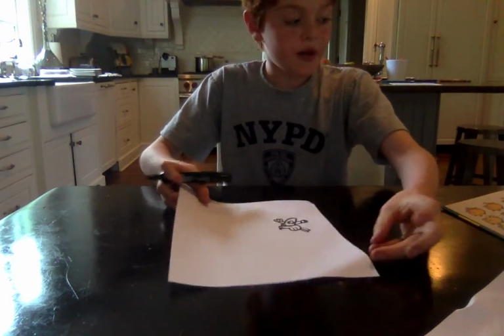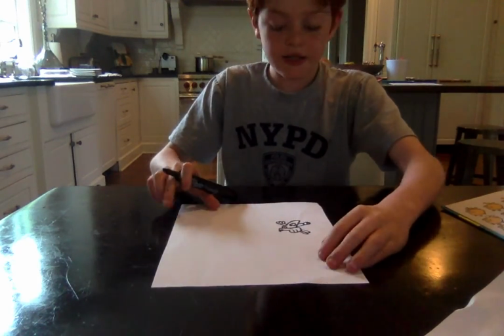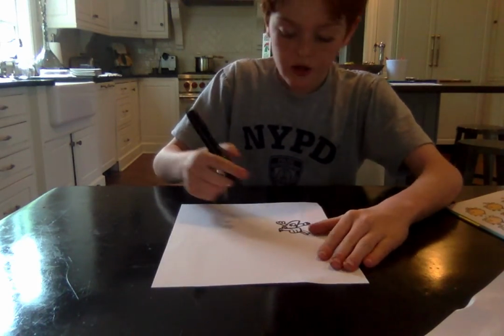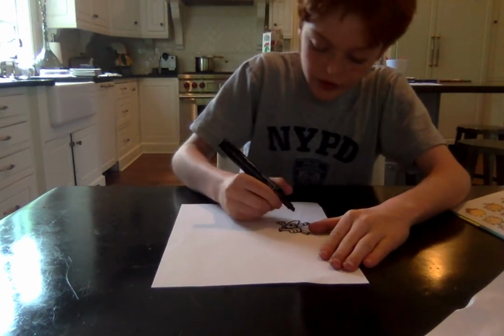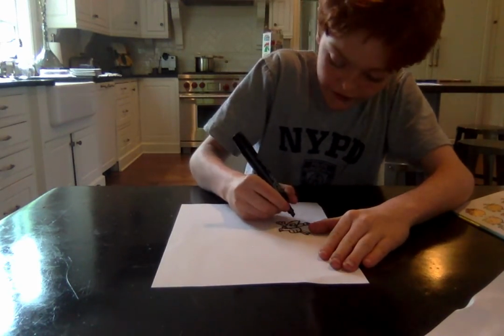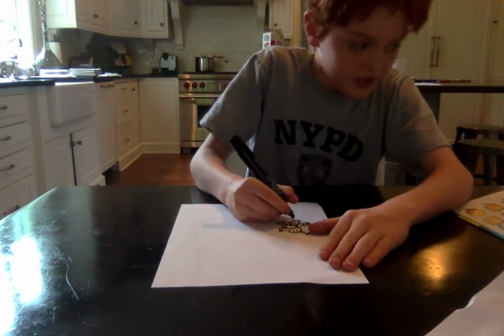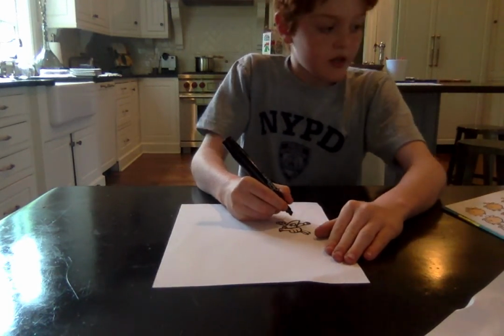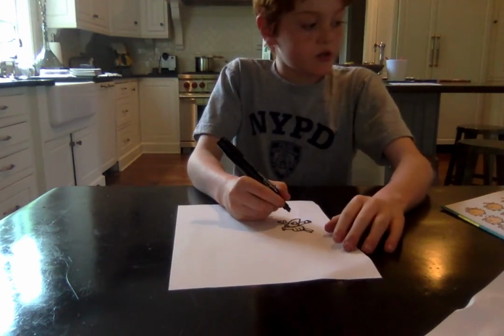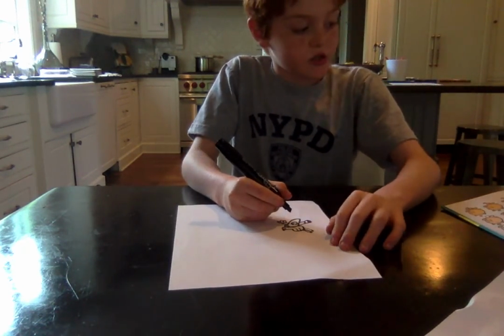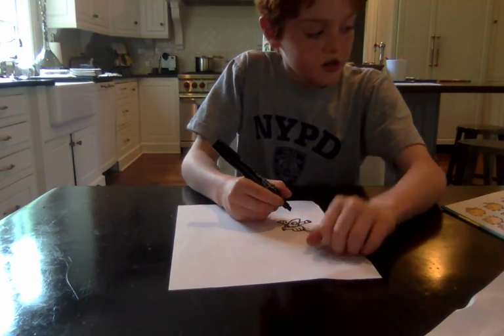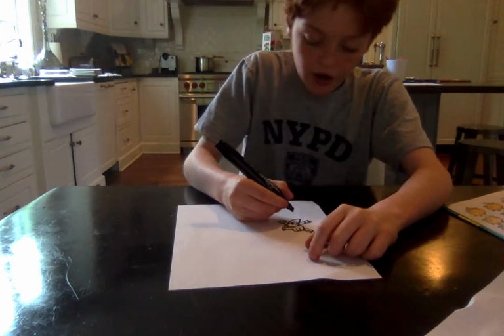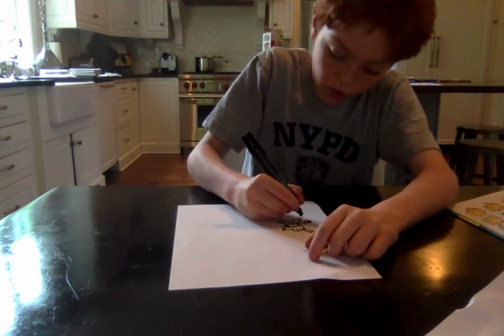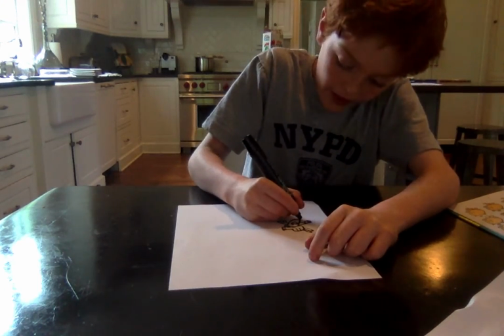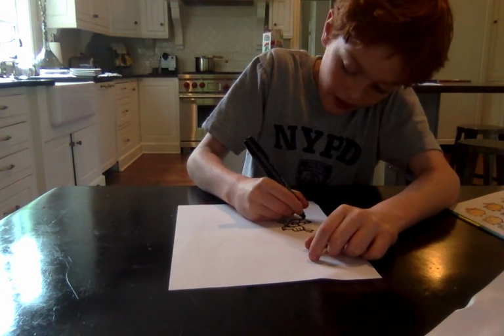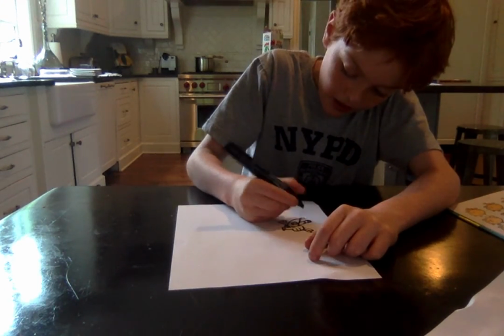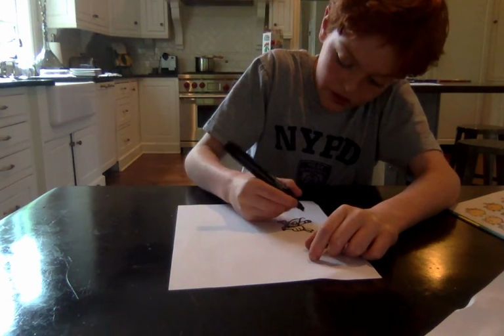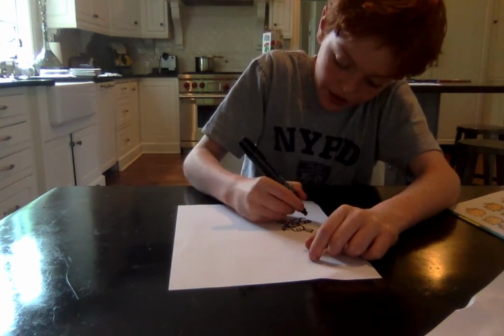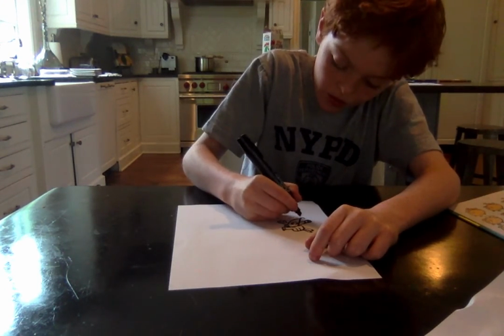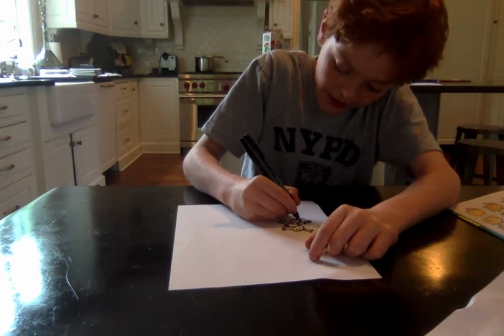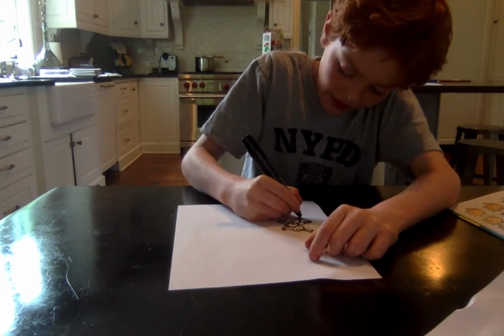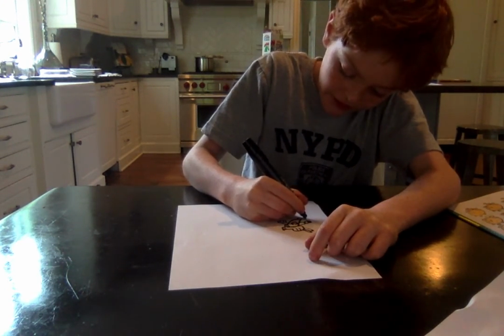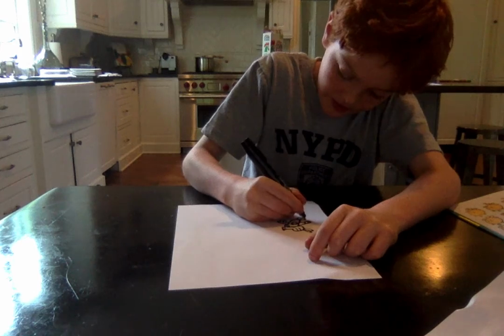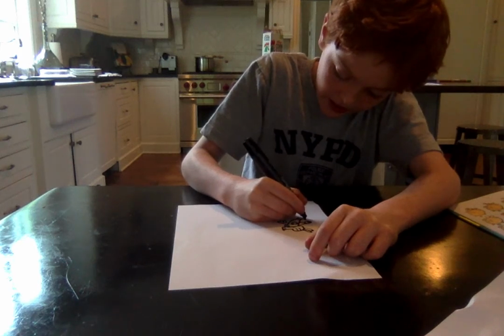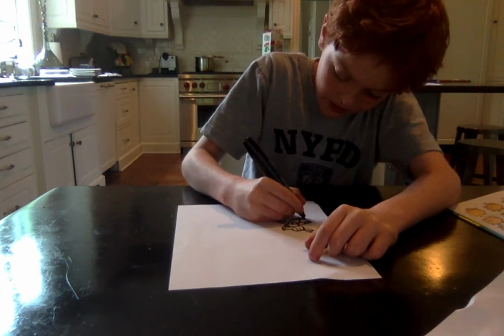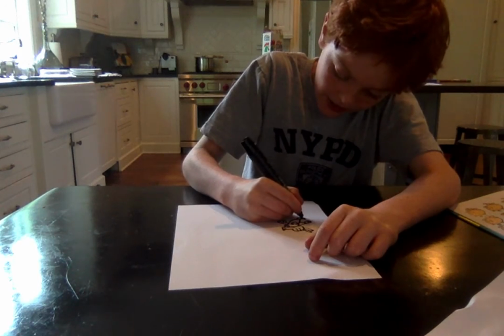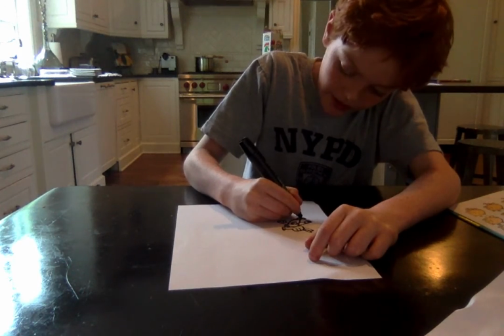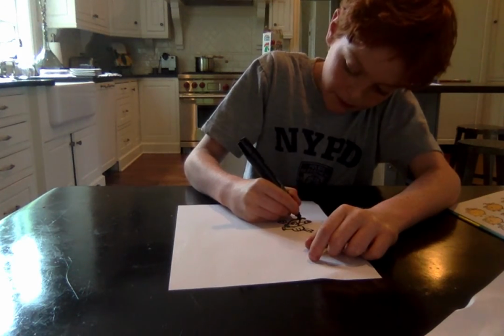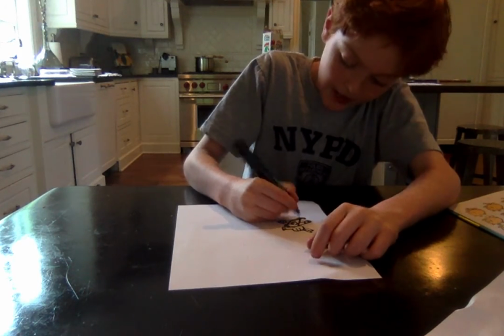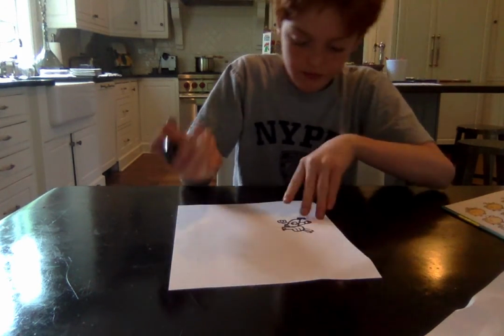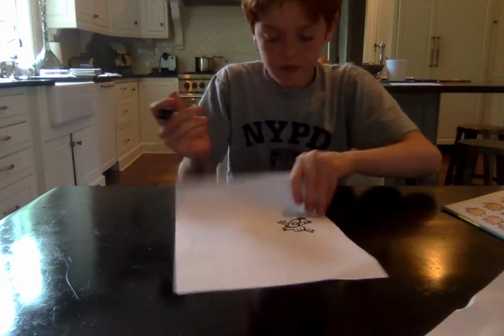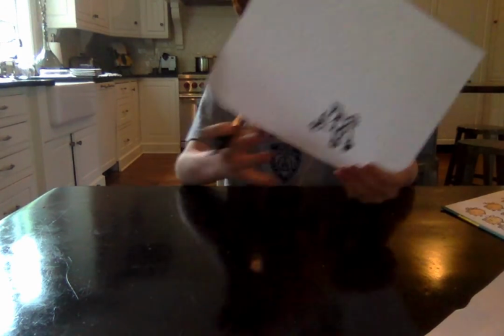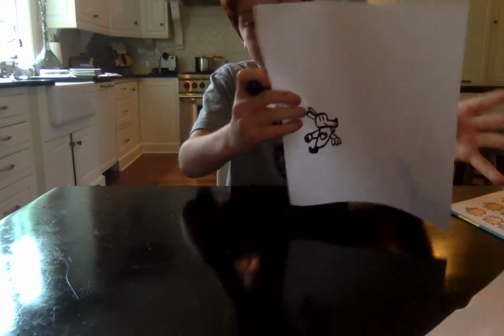Next, we will draw his feet. Just draw one little U and do that on the same side, and color it in black like this.